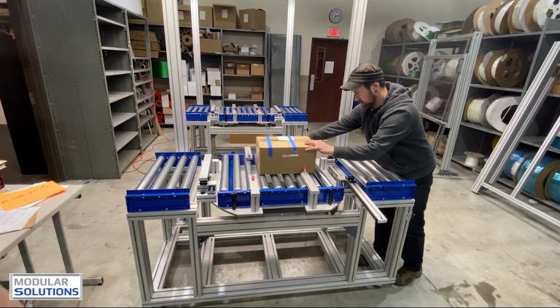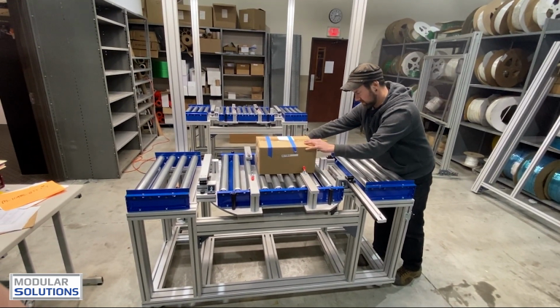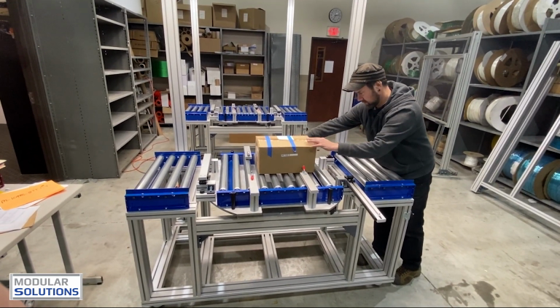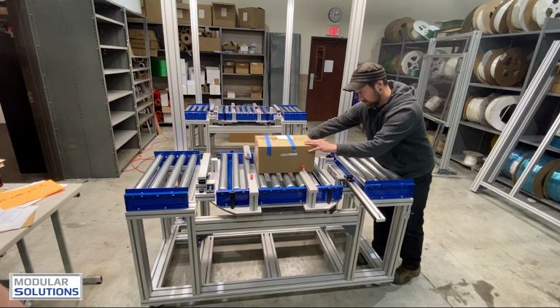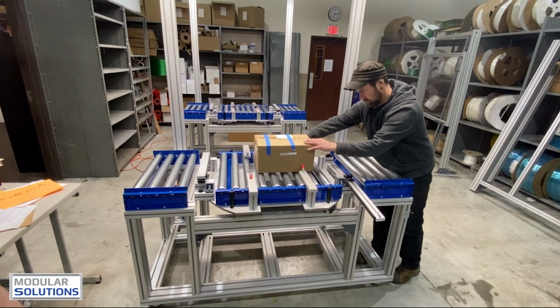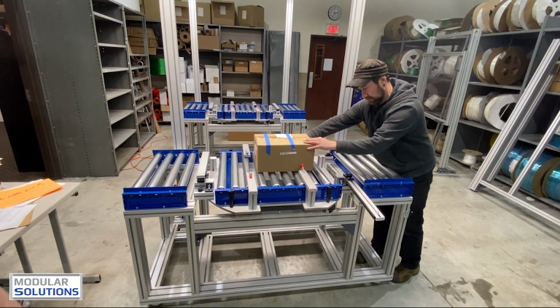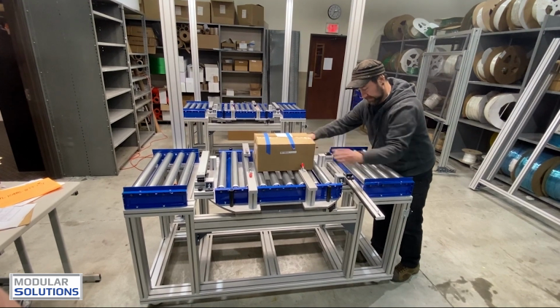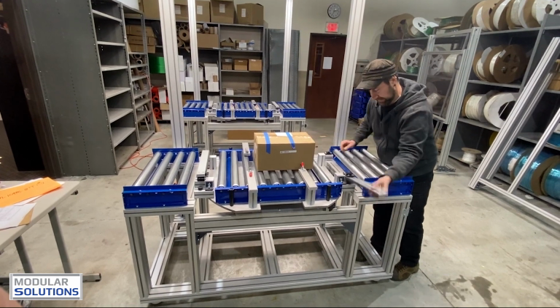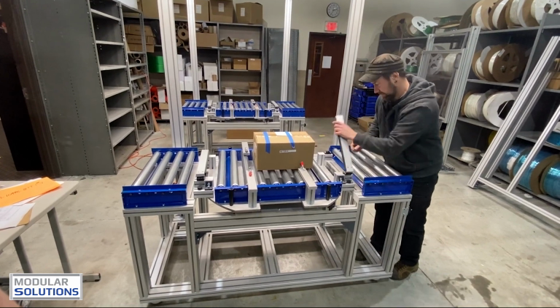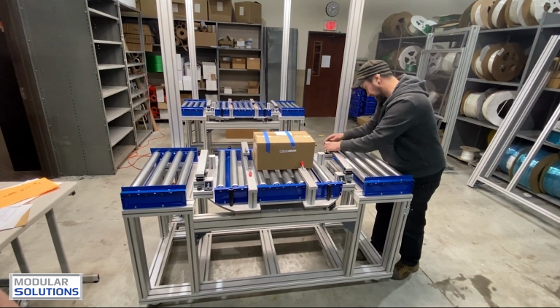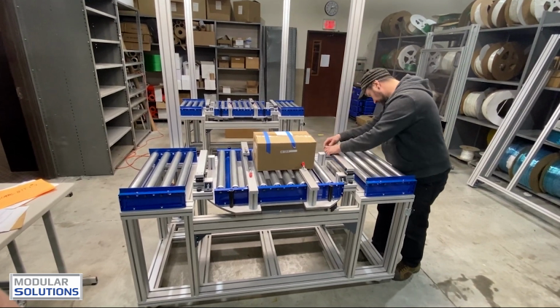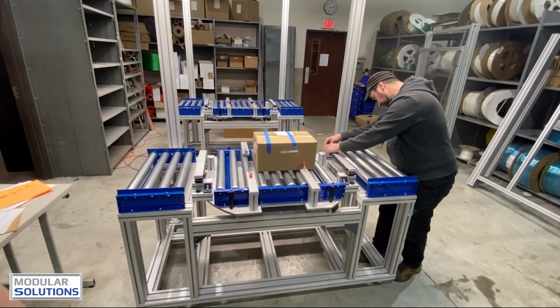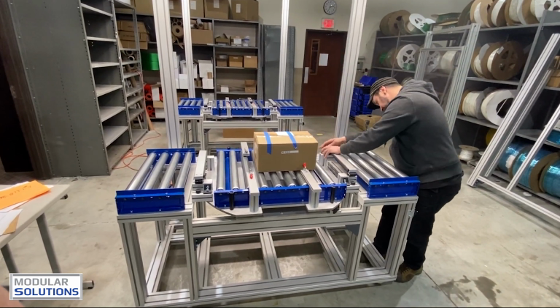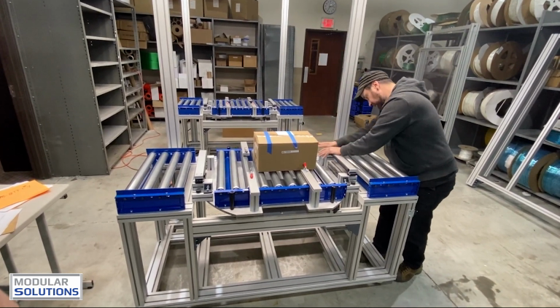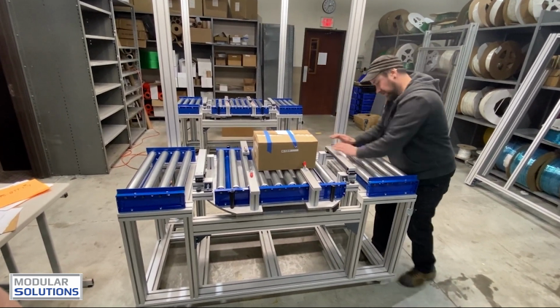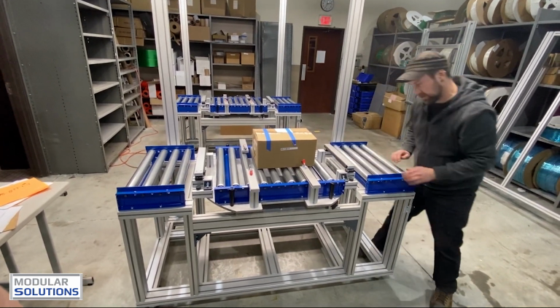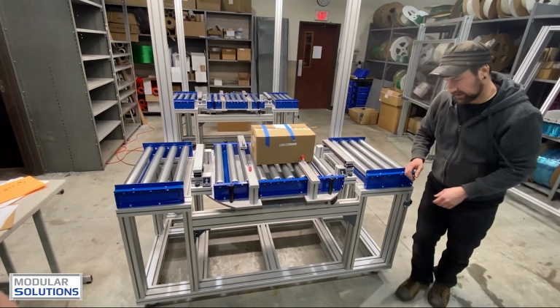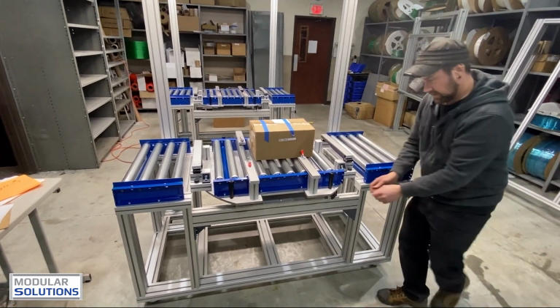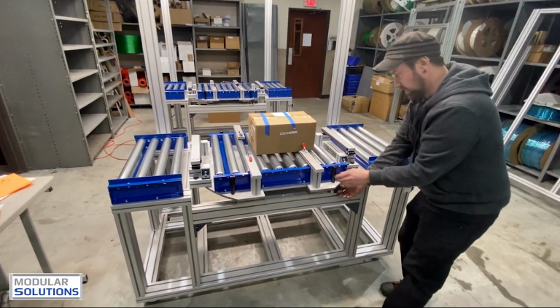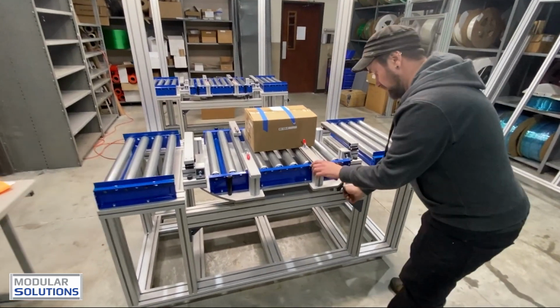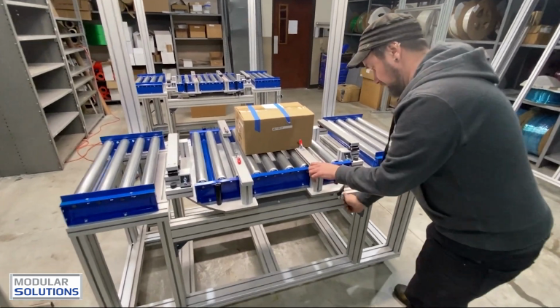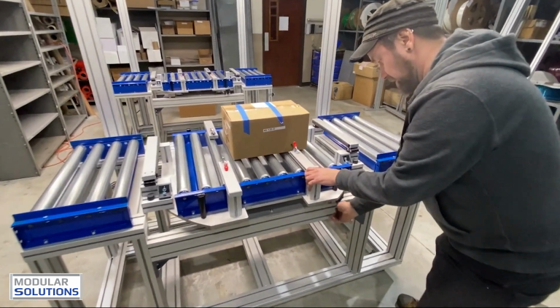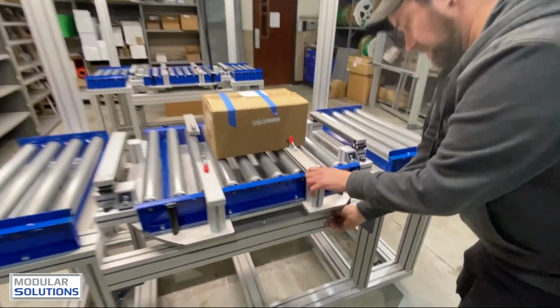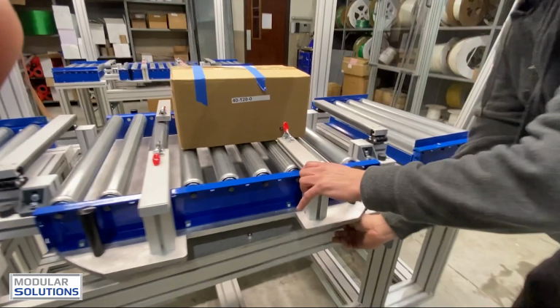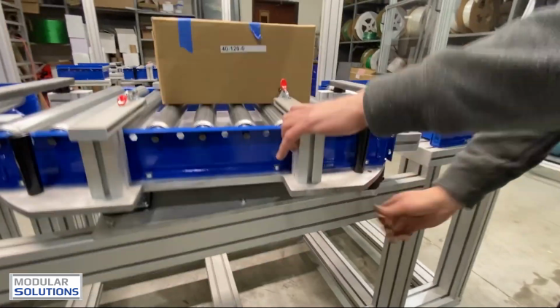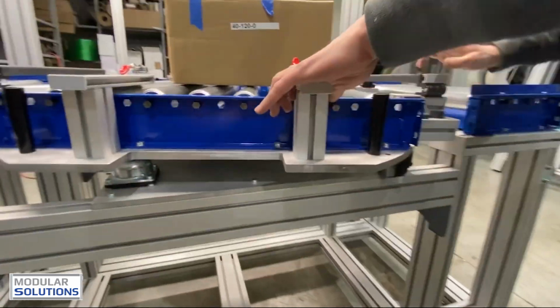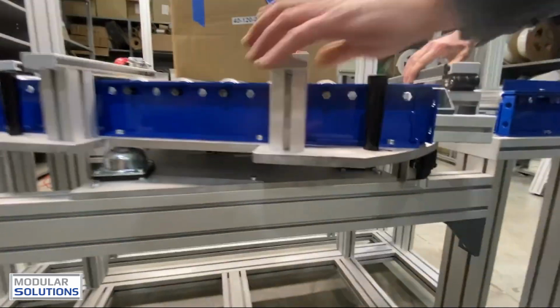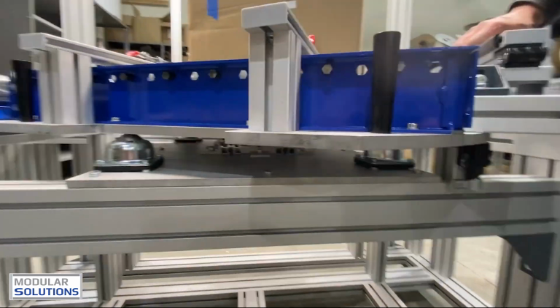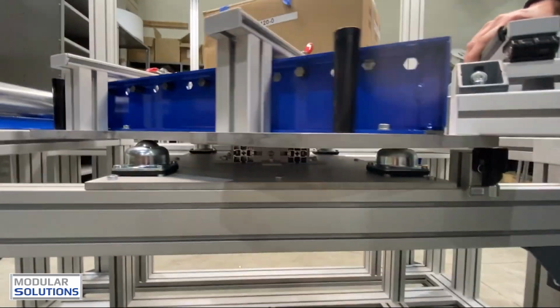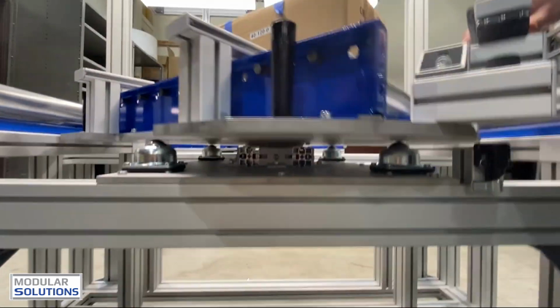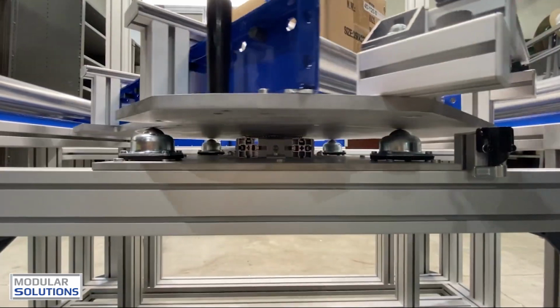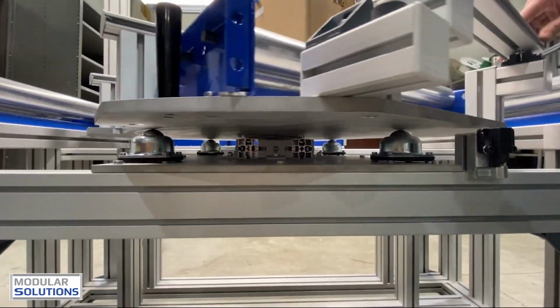These versatile systems are designed to cater to the unique requirements of businesses by providing a flexible and tailored approach to material transport.